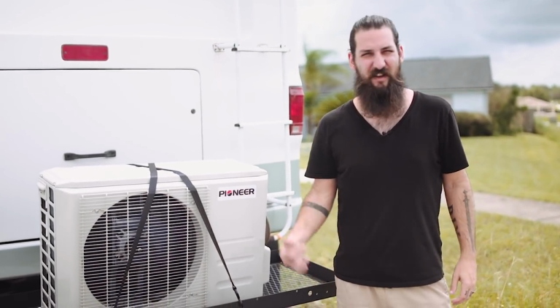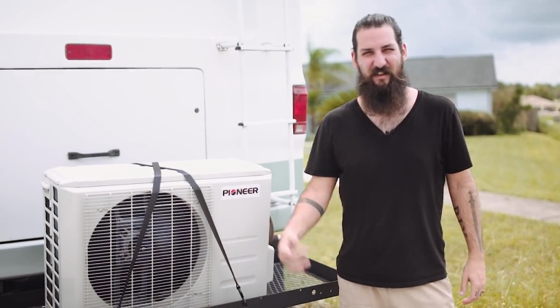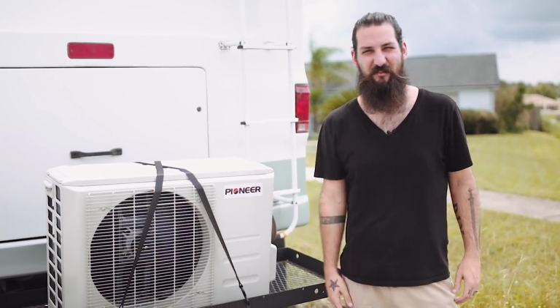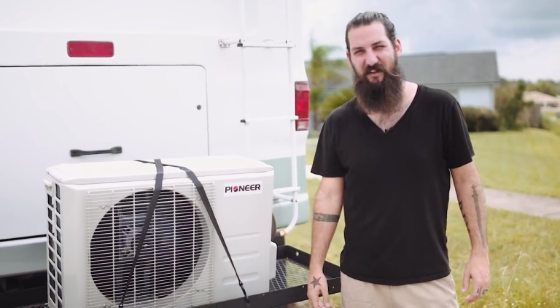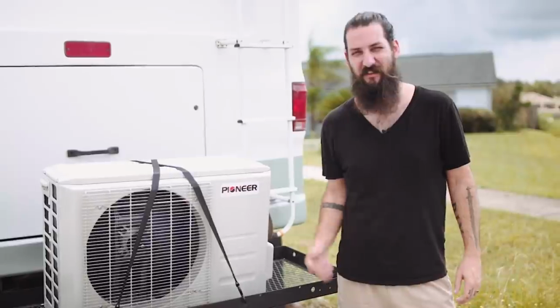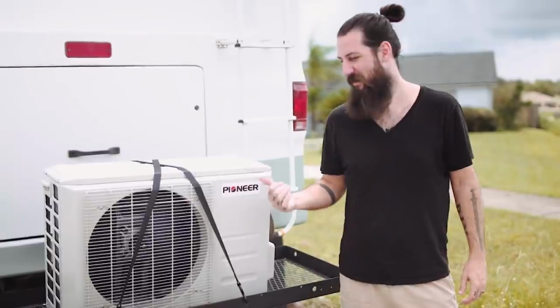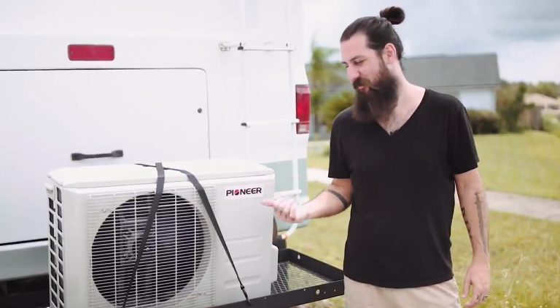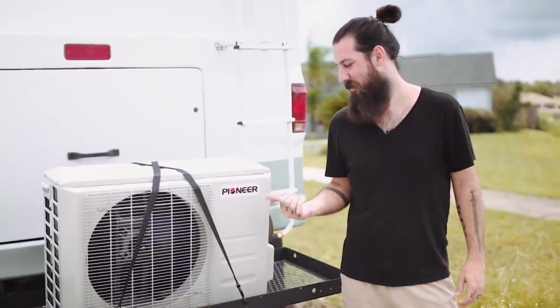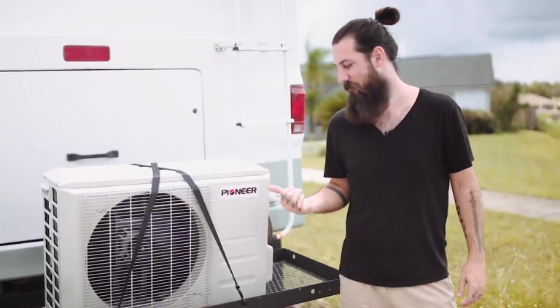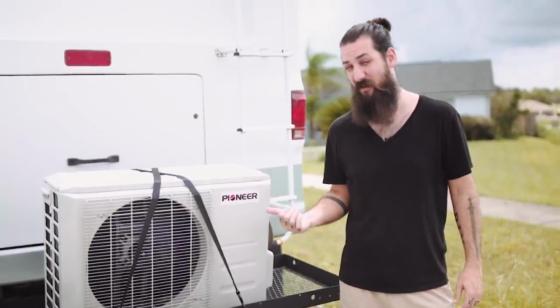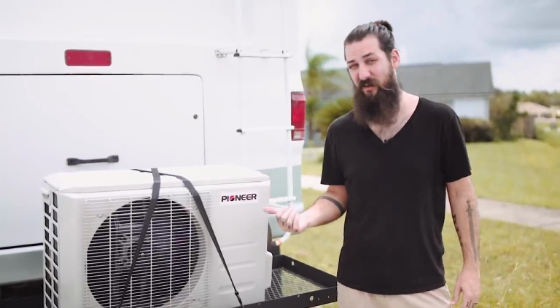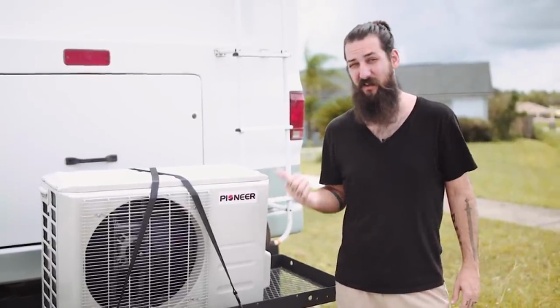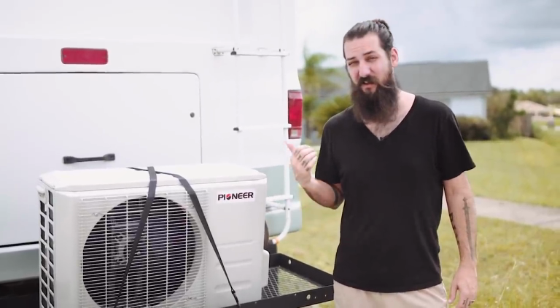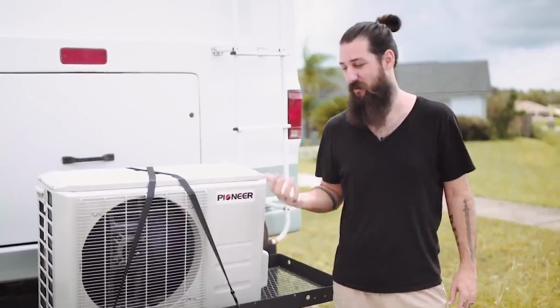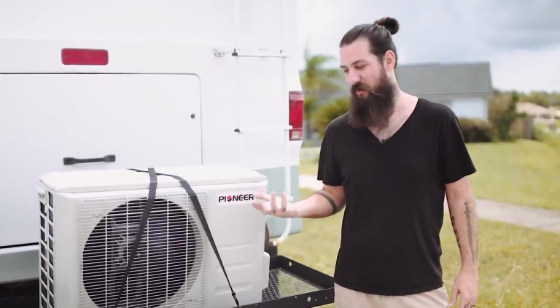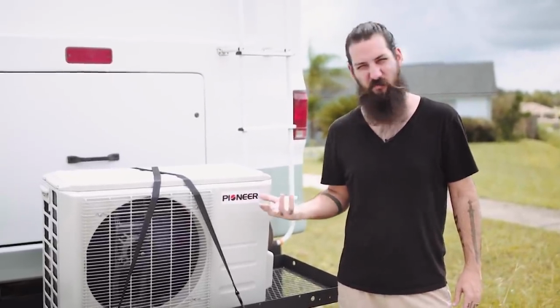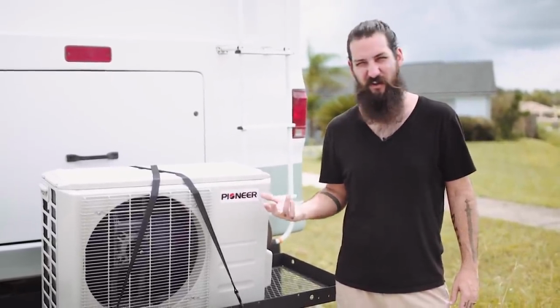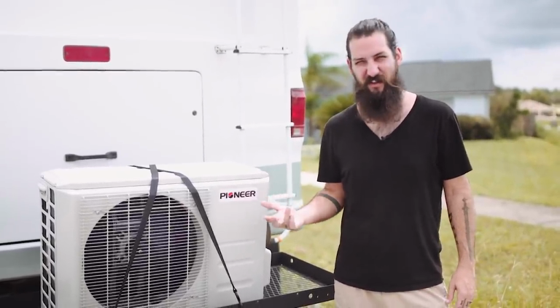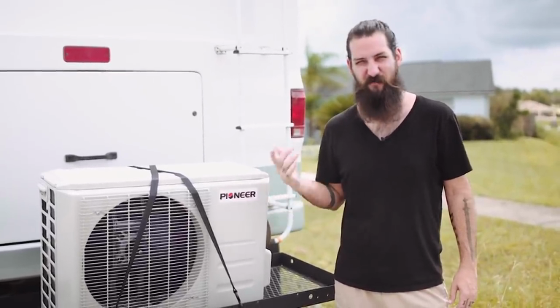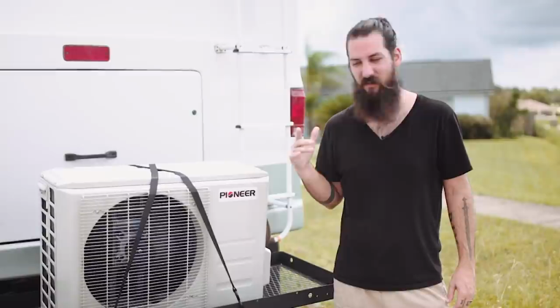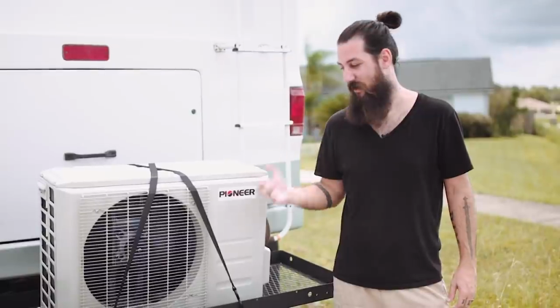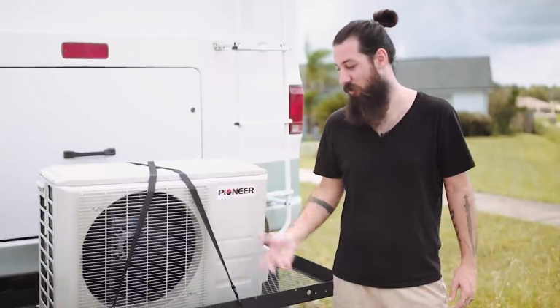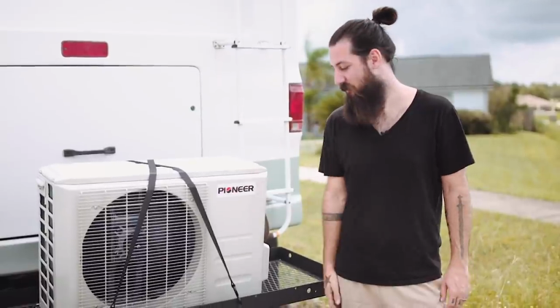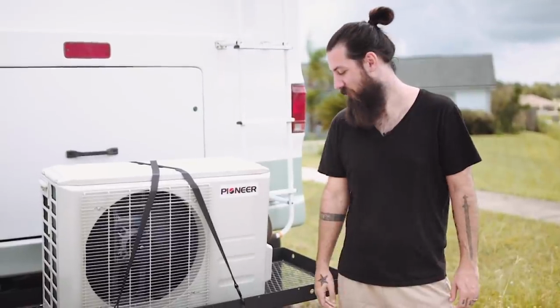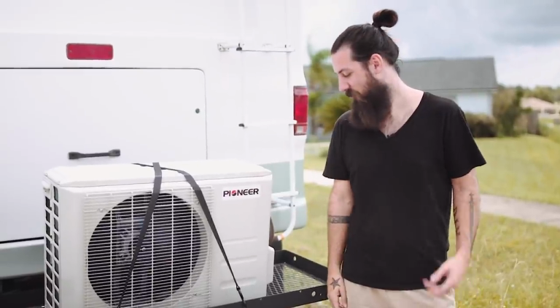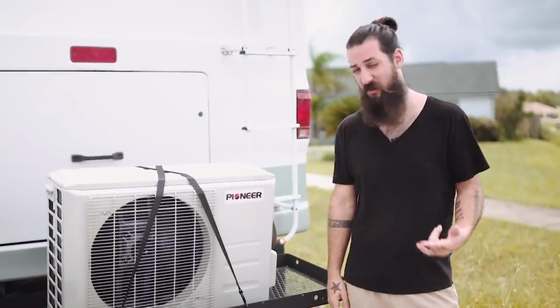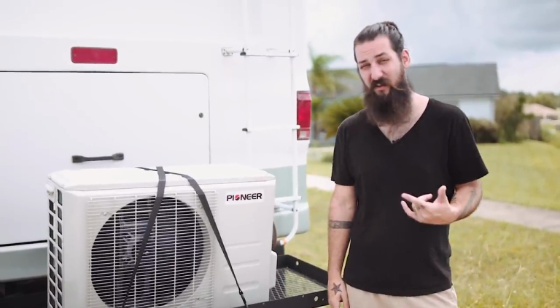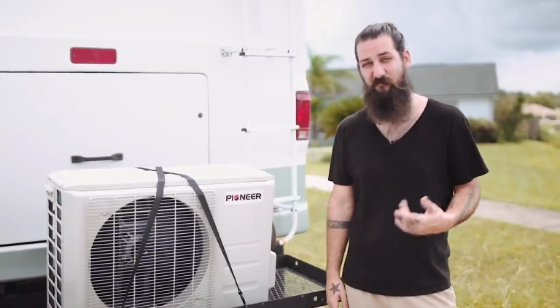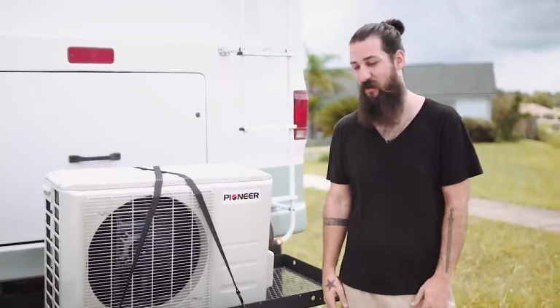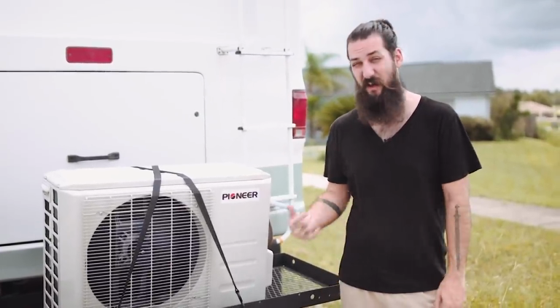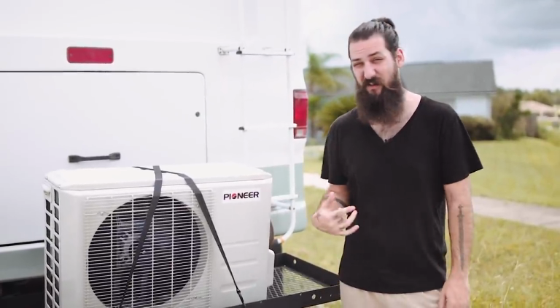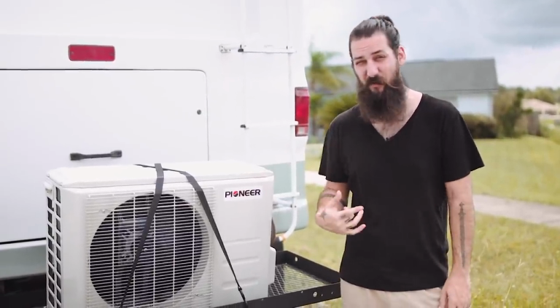Hey, Carlton here. Today we're just going to talk about the mini split — what it is, how it works, its efficiency, and how we have it set up.